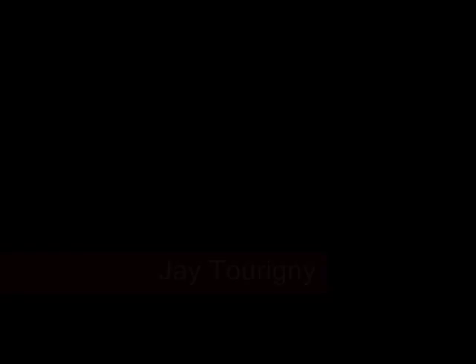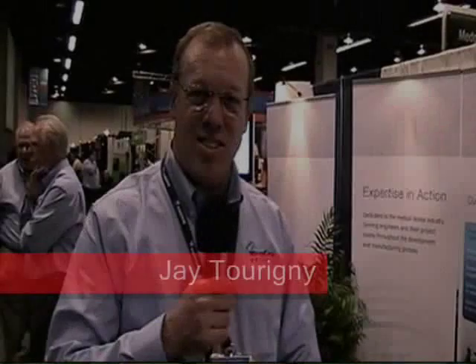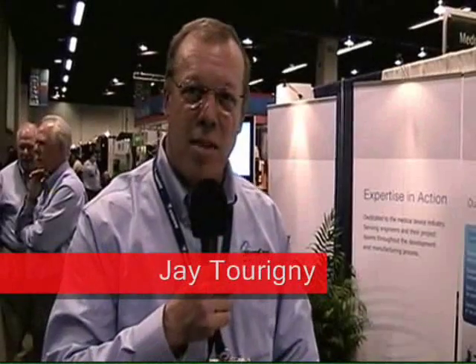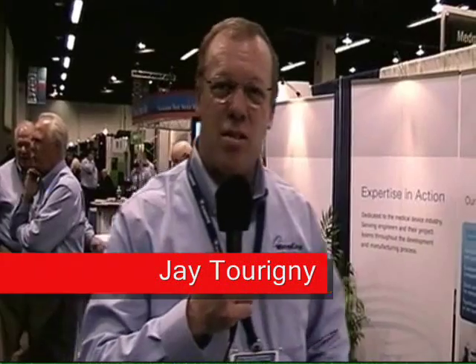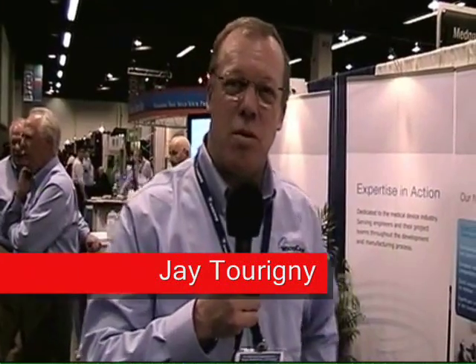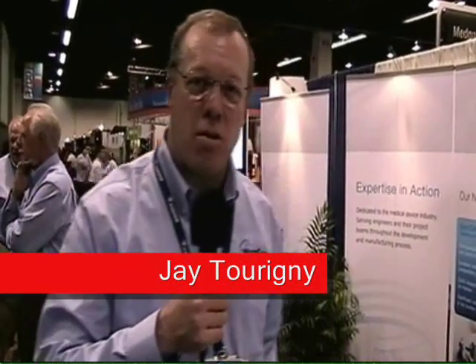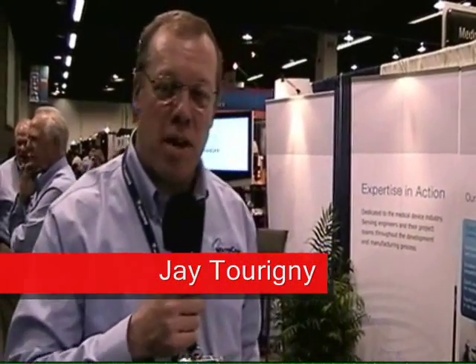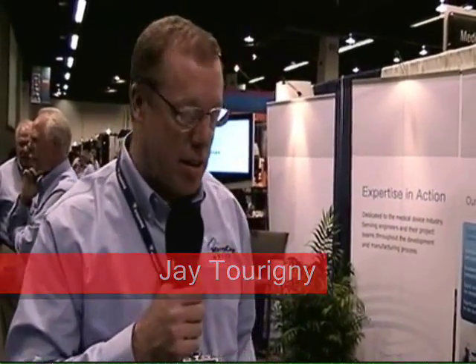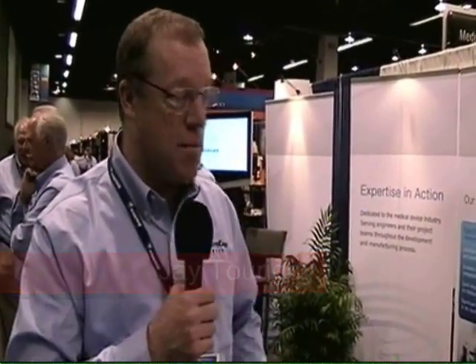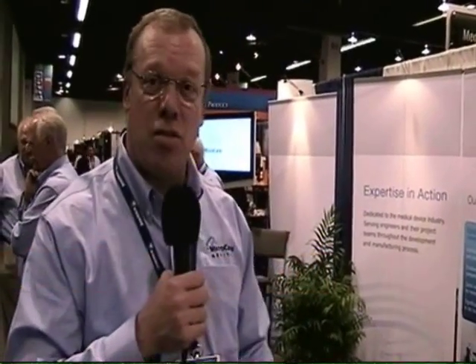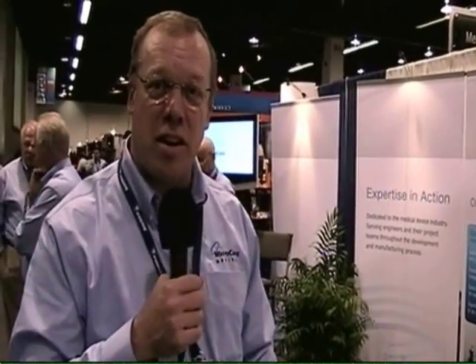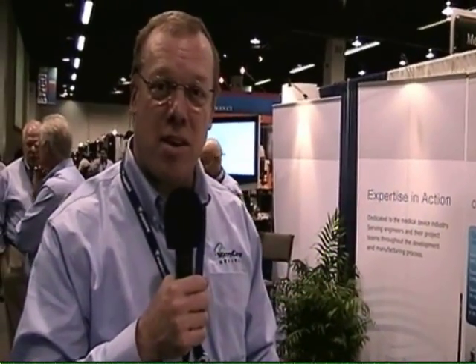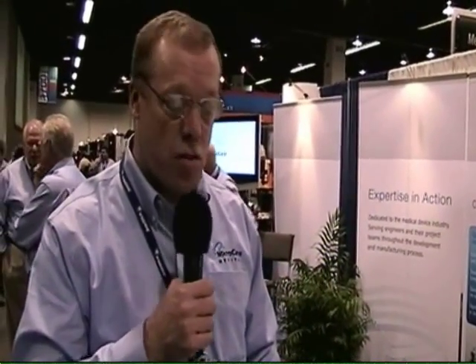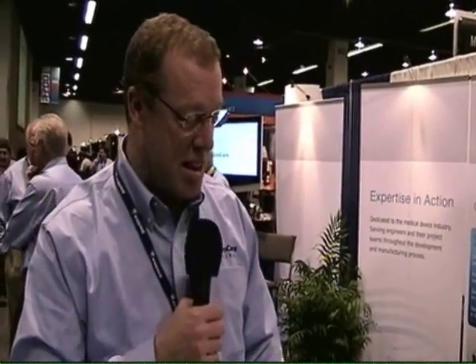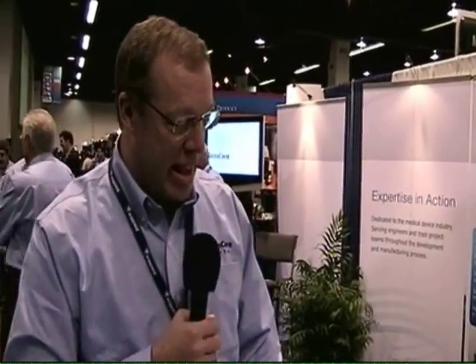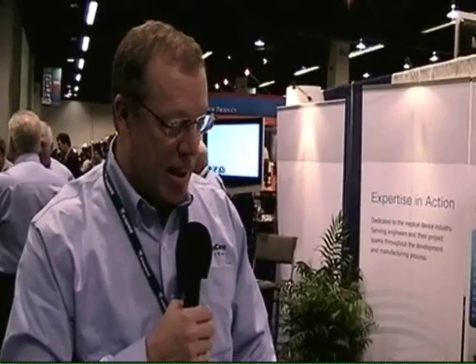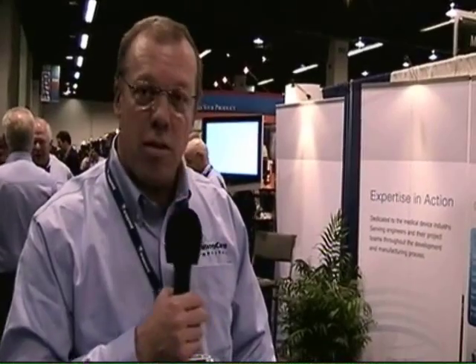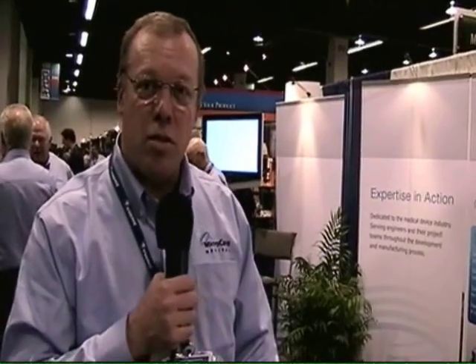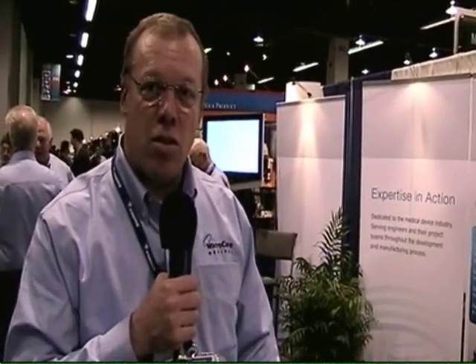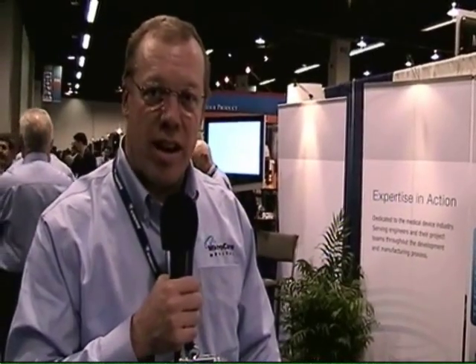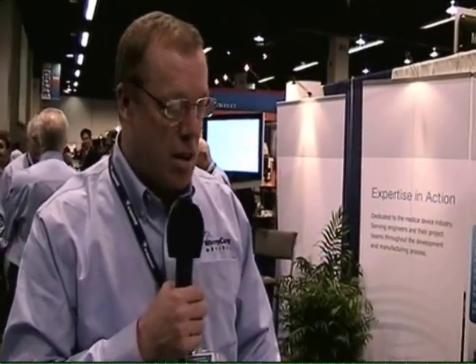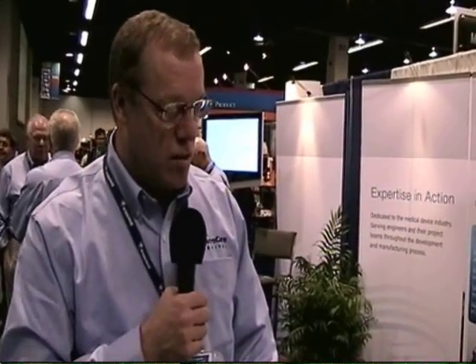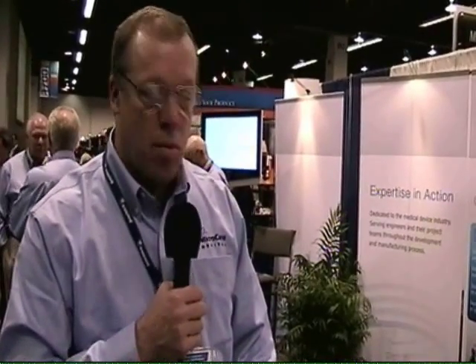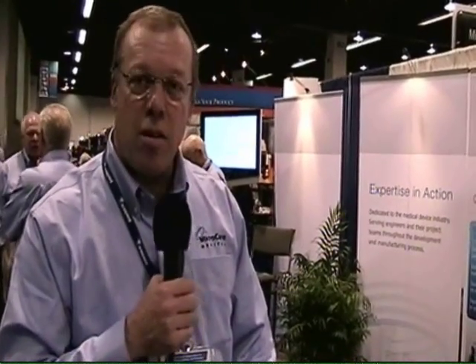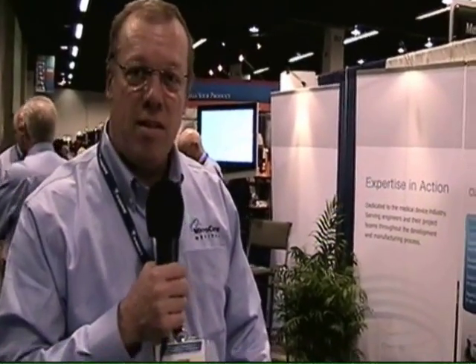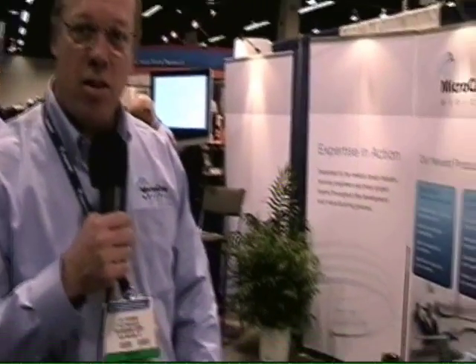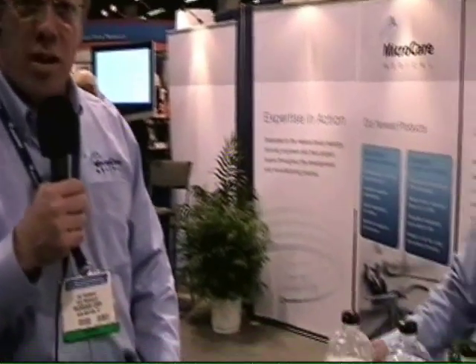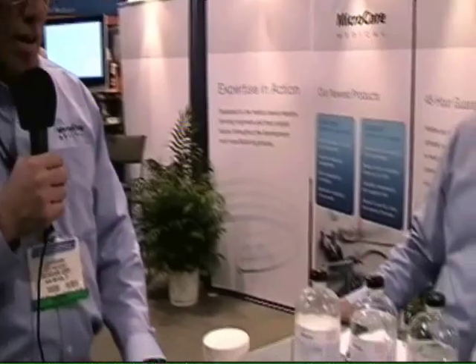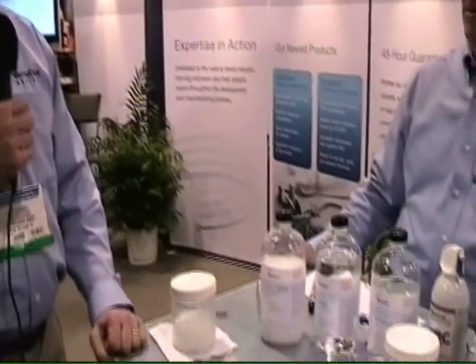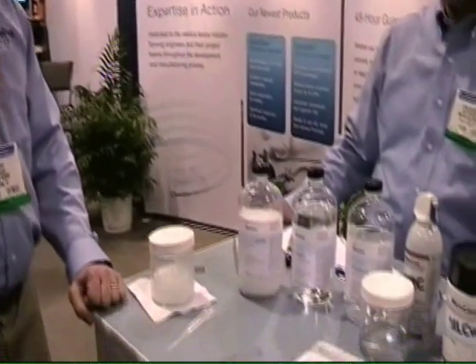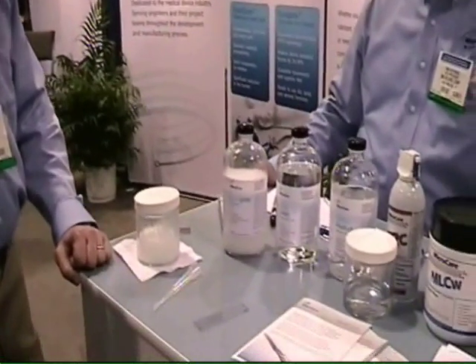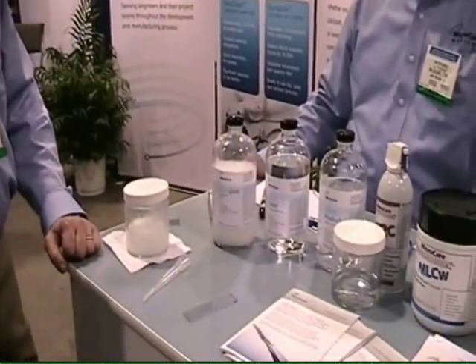Hi Sean, I'm Jay Terrigne with MicroCare Medical at the MD&M Show in Anaheim, California. And today we are introducing DuraGlide, which is a proprietary PTFE coating that would be used on medical devices.